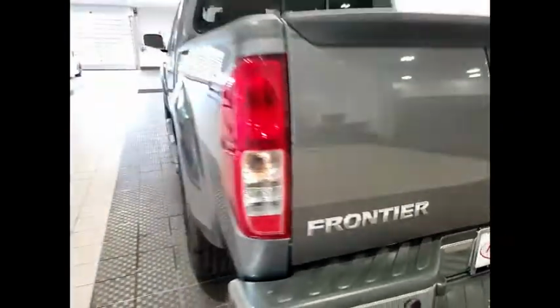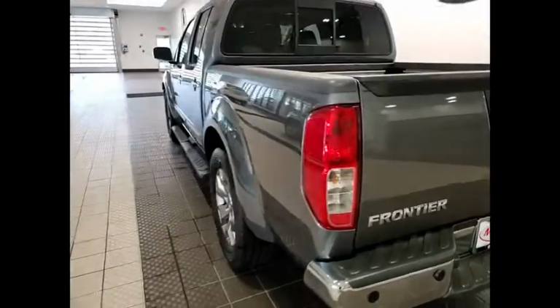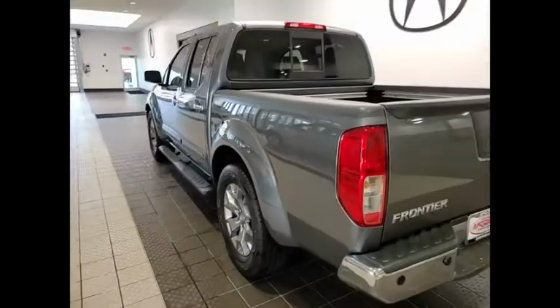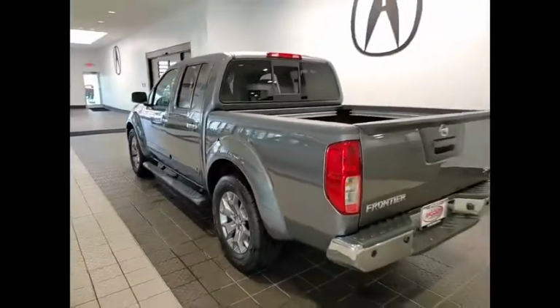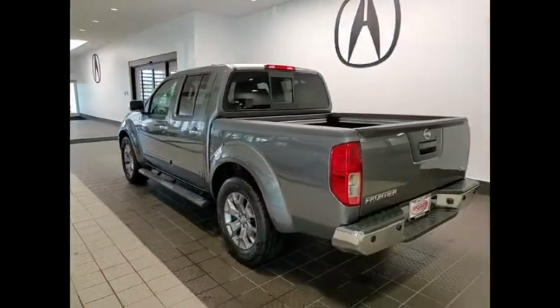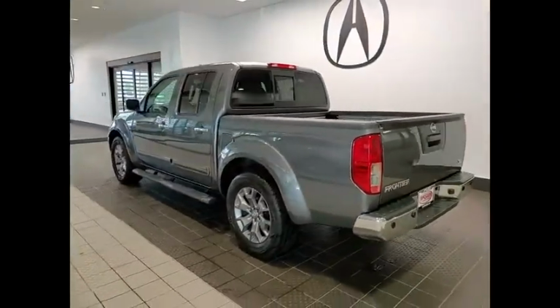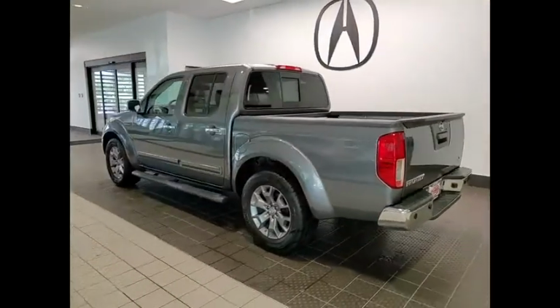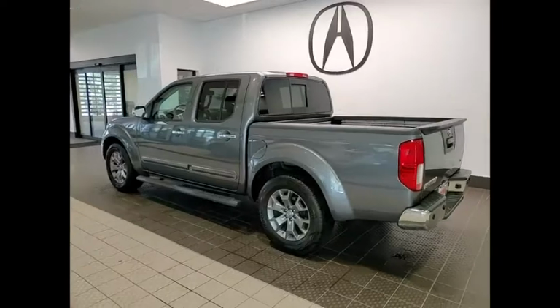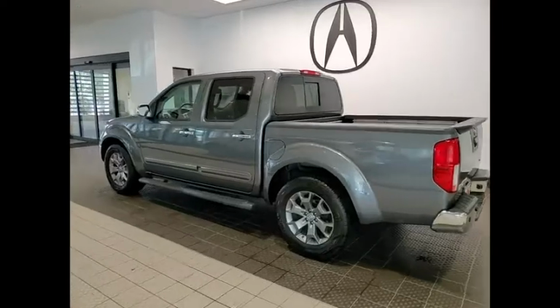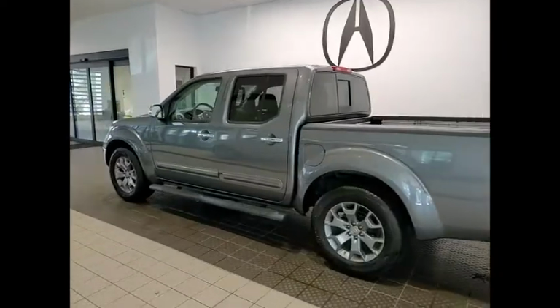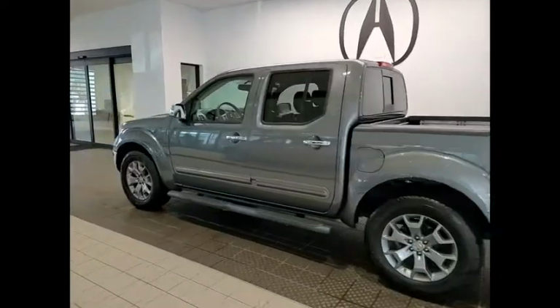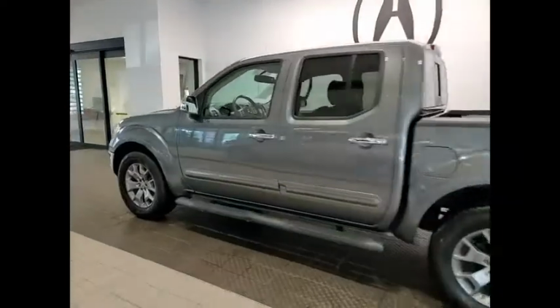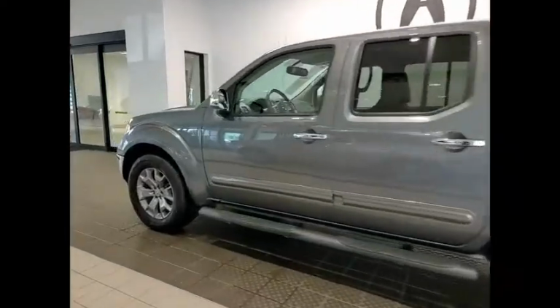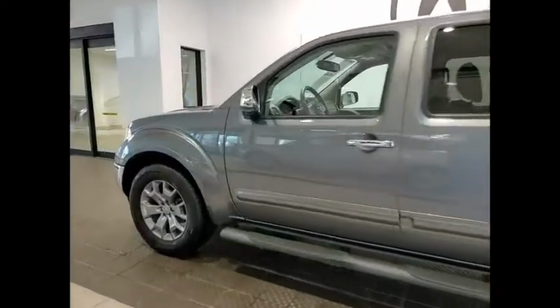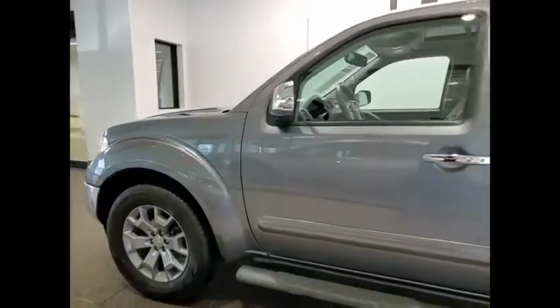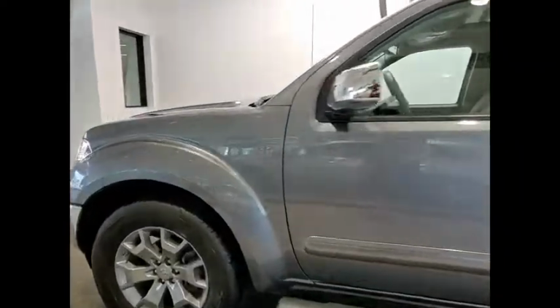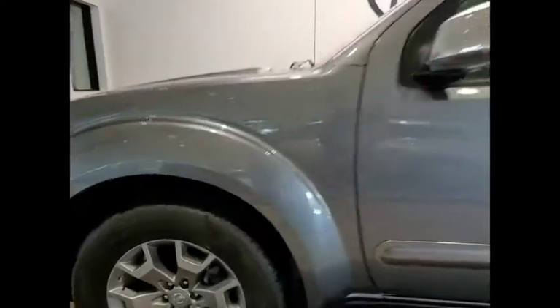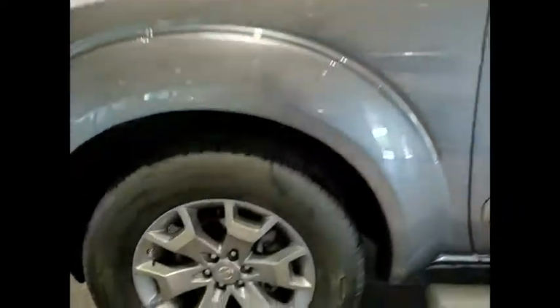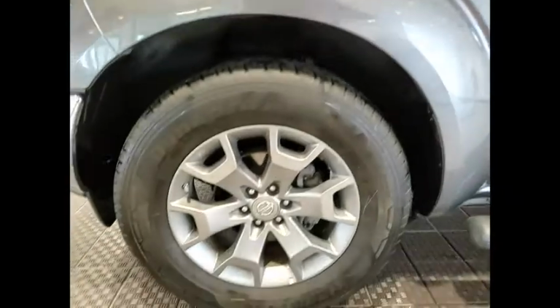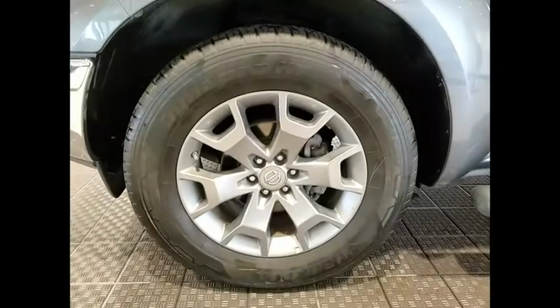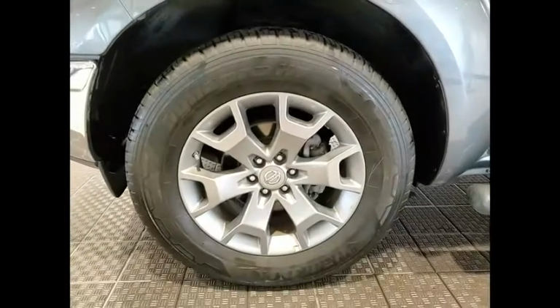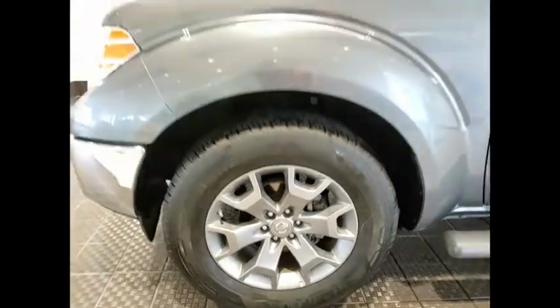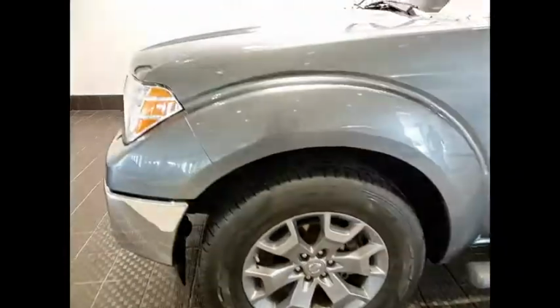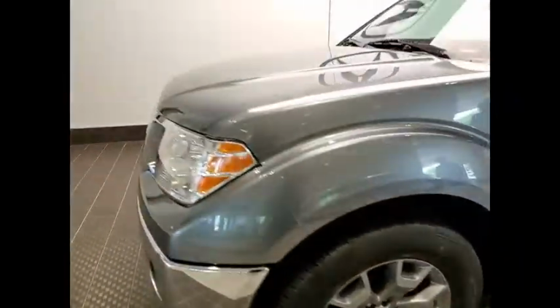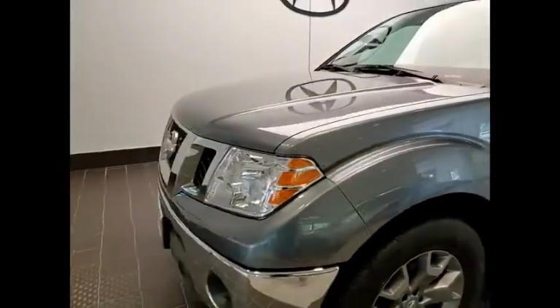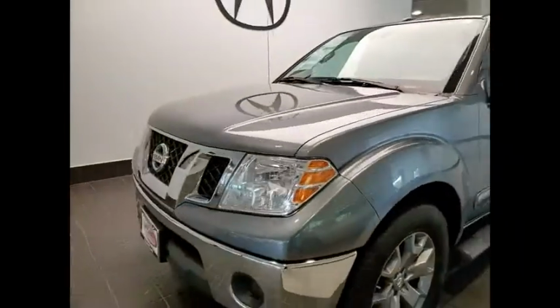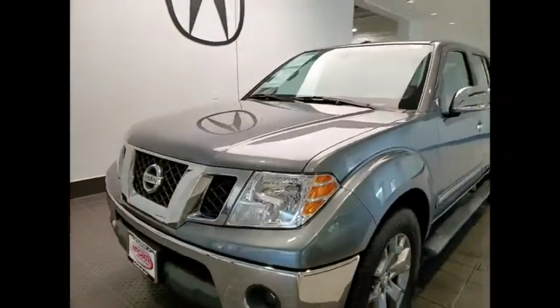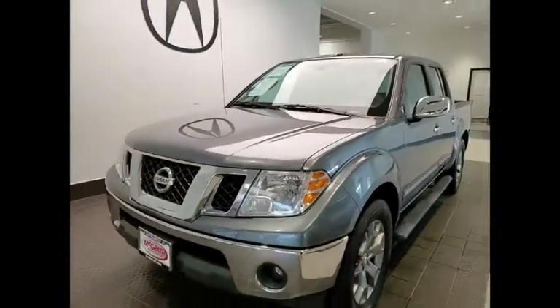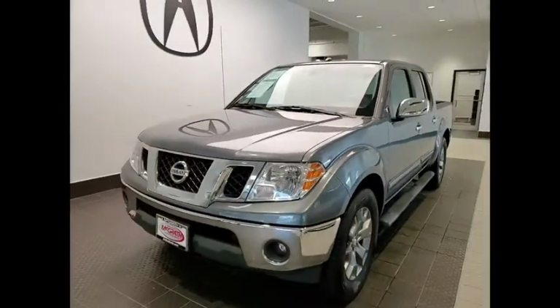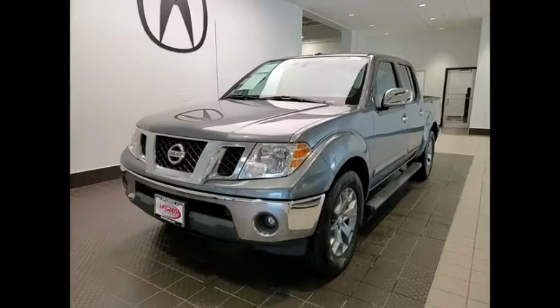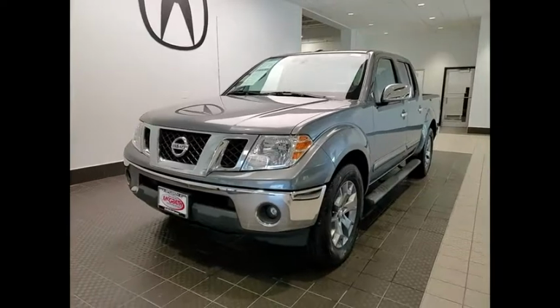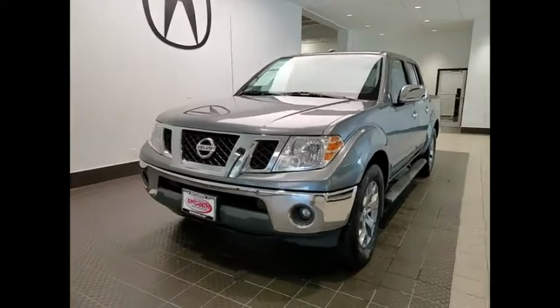Here are some of this vehicle's great options: sliding rear window, tire pressure monitor, bed liner, heated mirrors, electronic stability control, alloy wheels, traction control, and remote keyless entry.